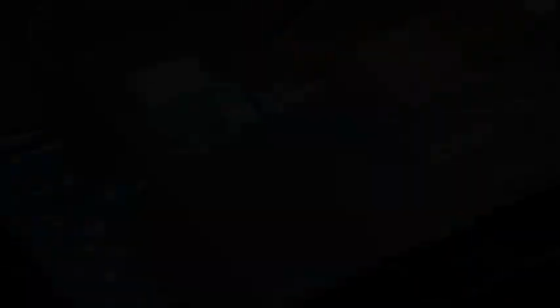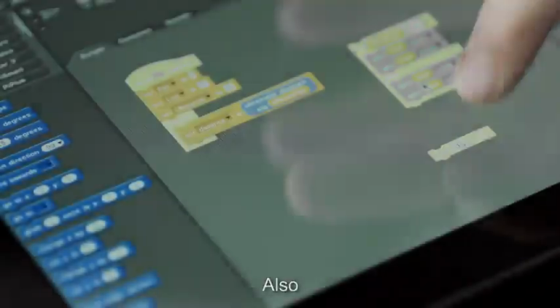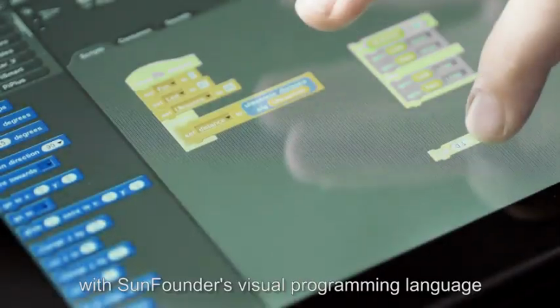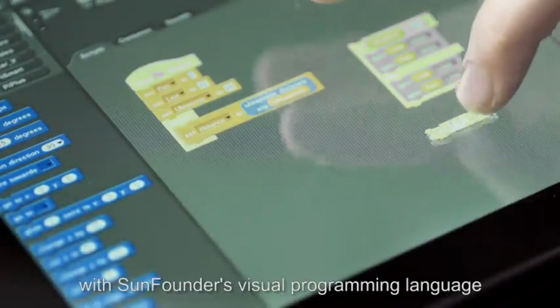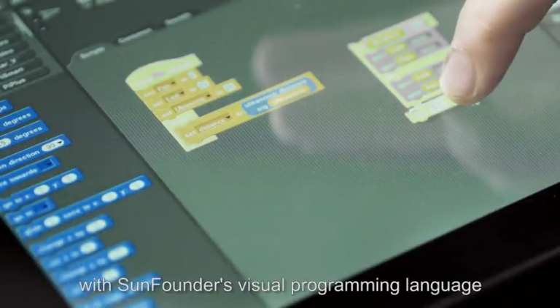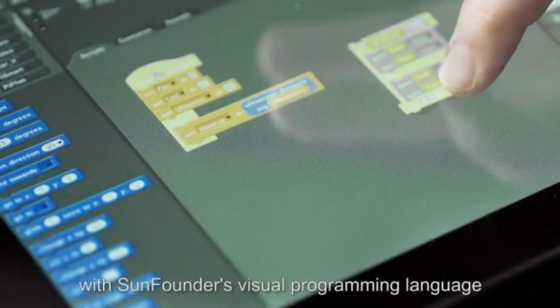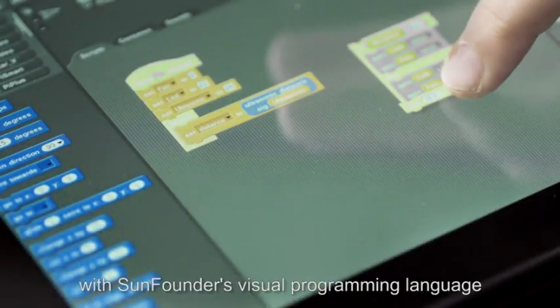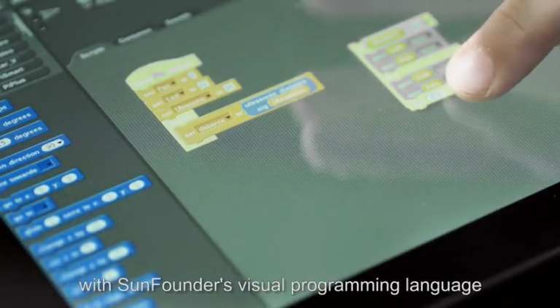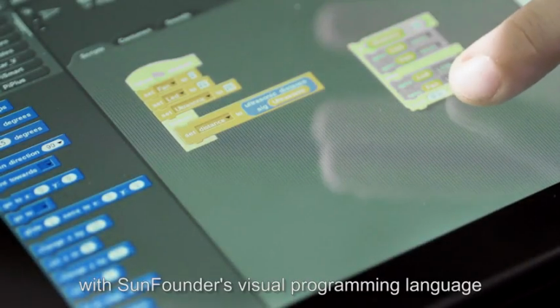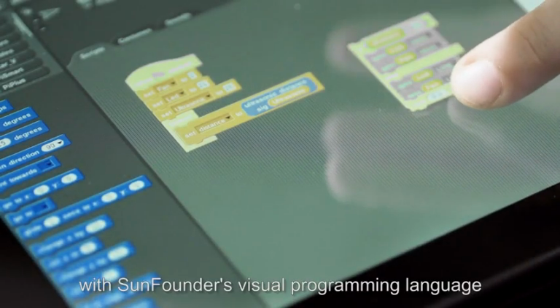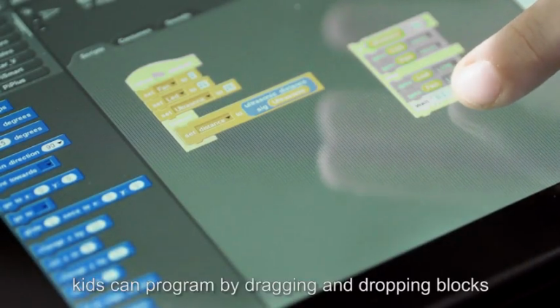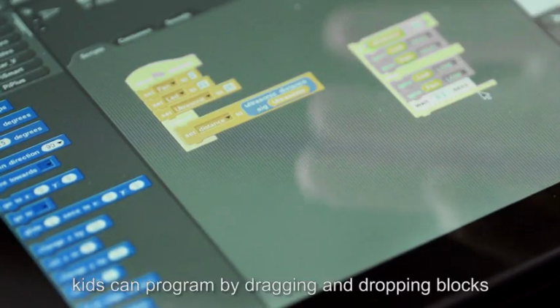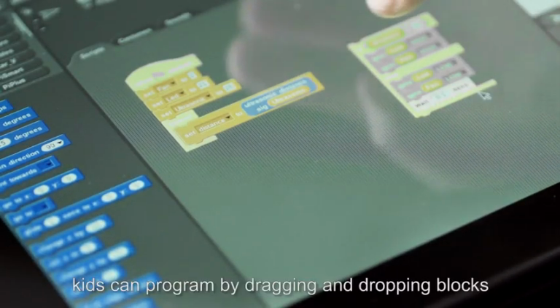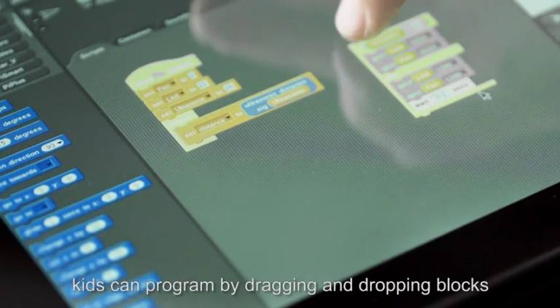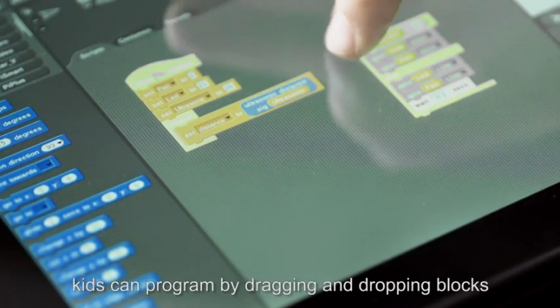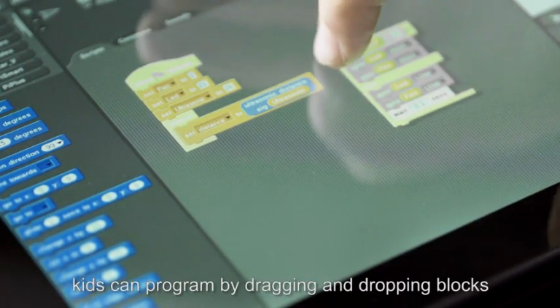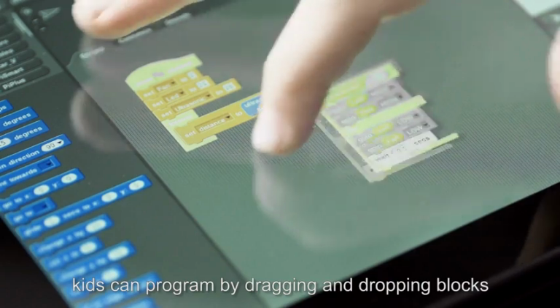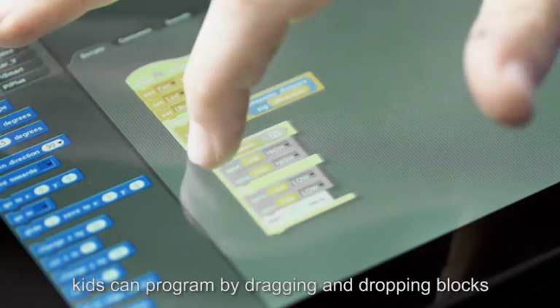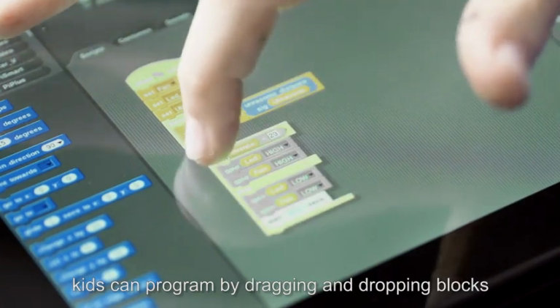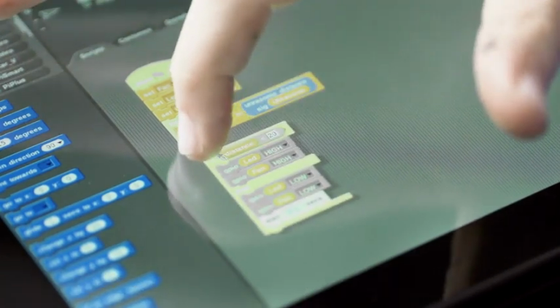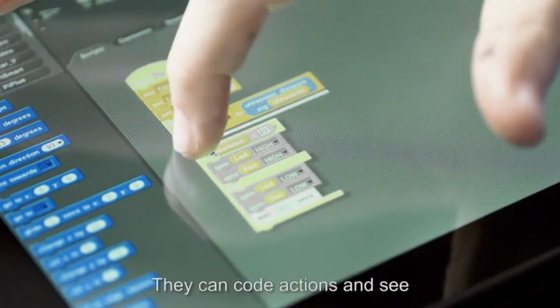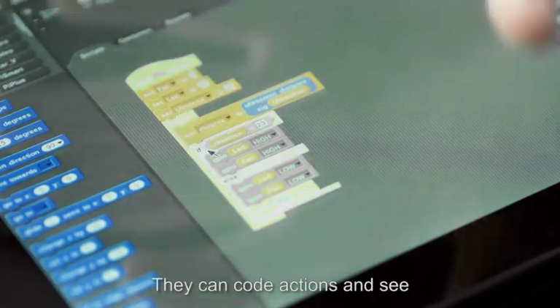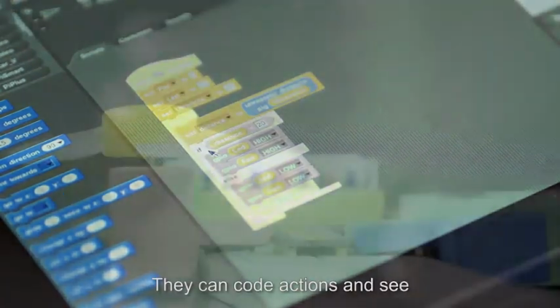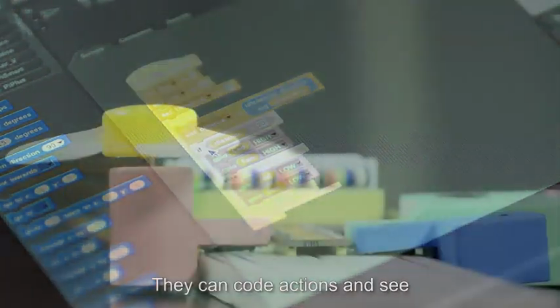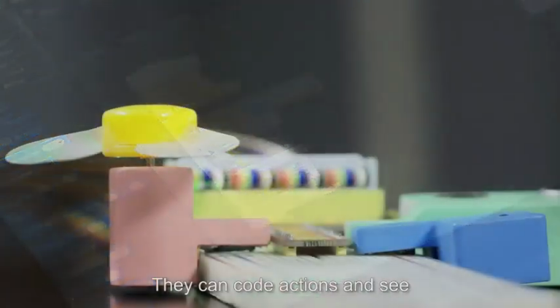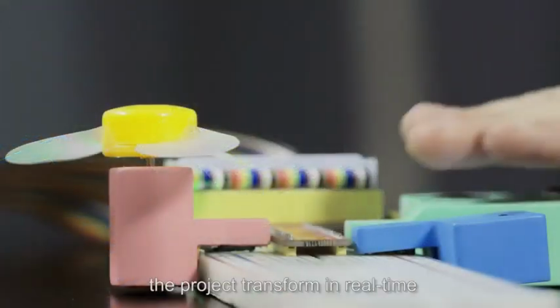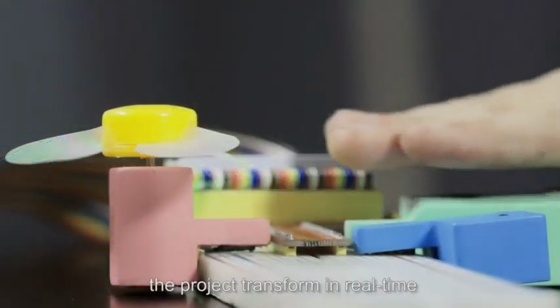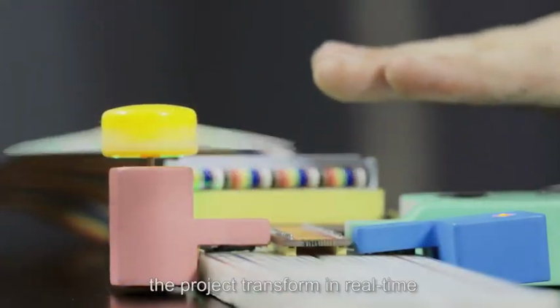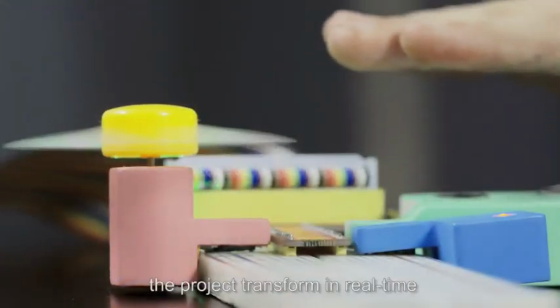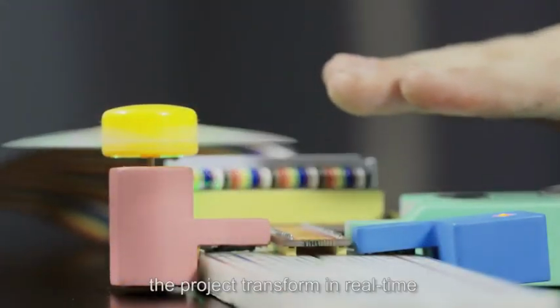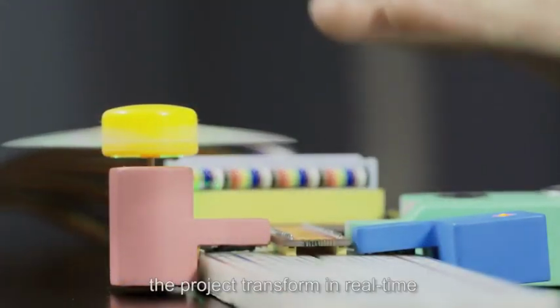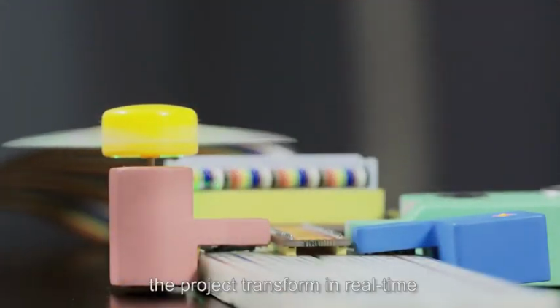With SunFounder's visual programming language, kids can program by dragging and dropping blocks. They can code actions and see the project transform in real time.